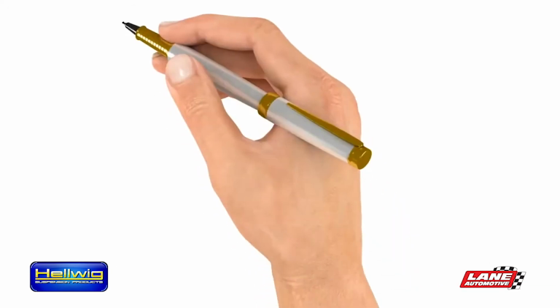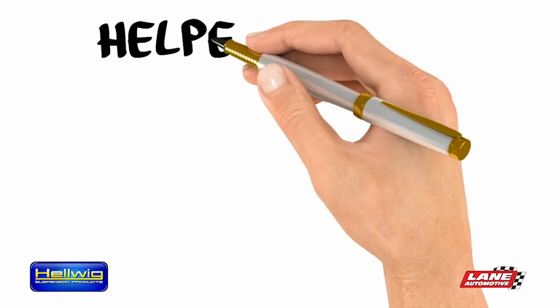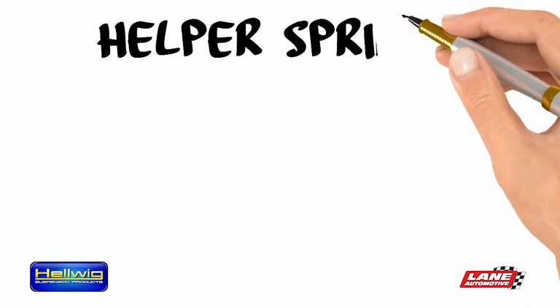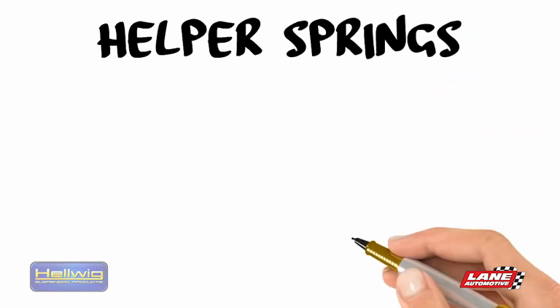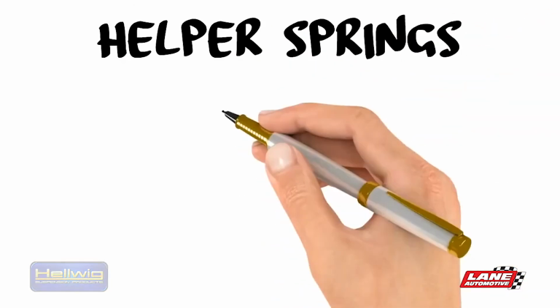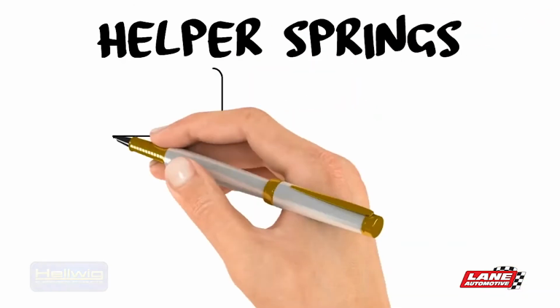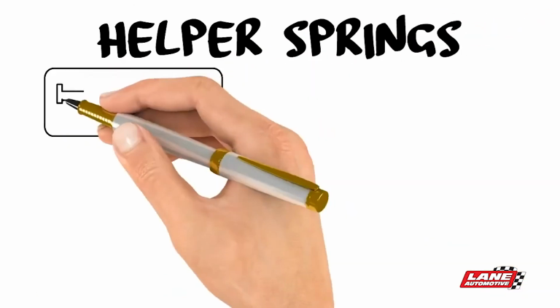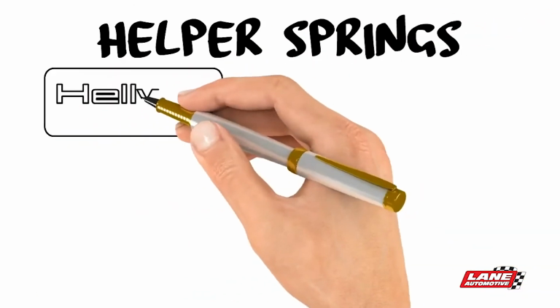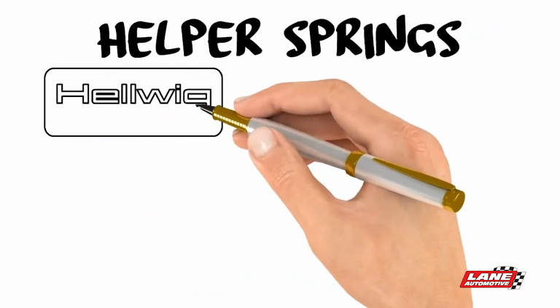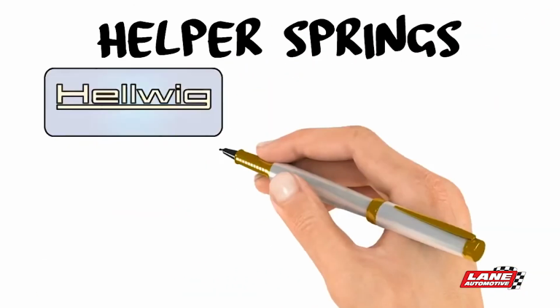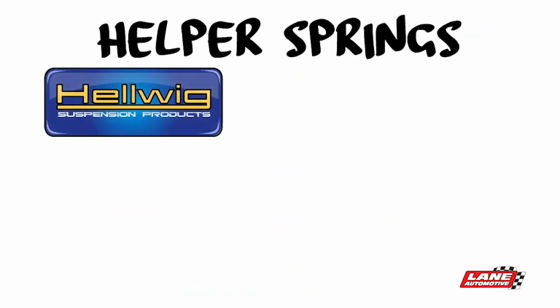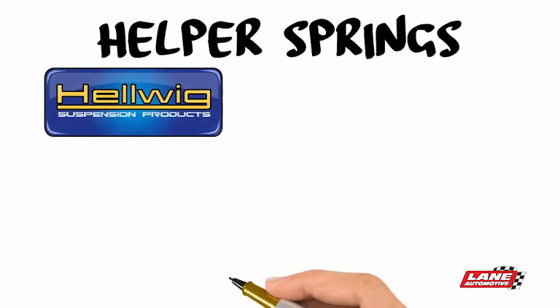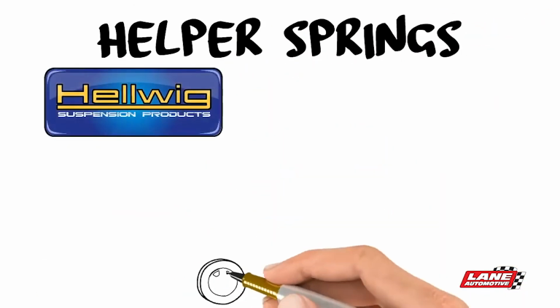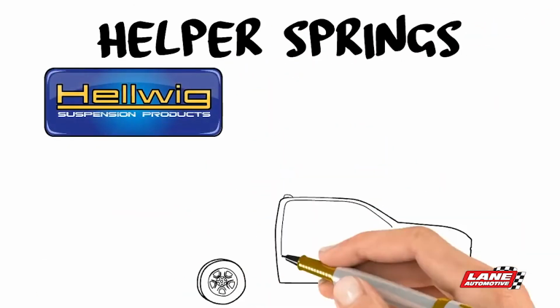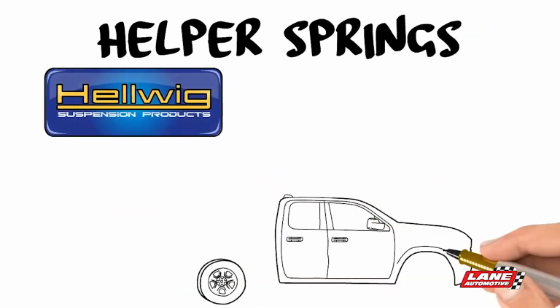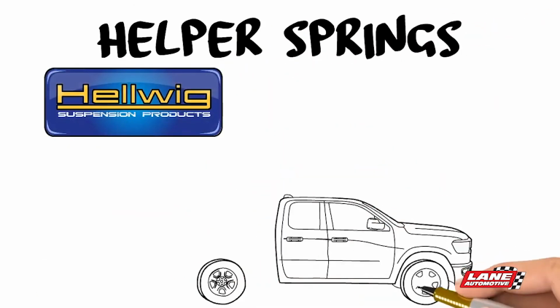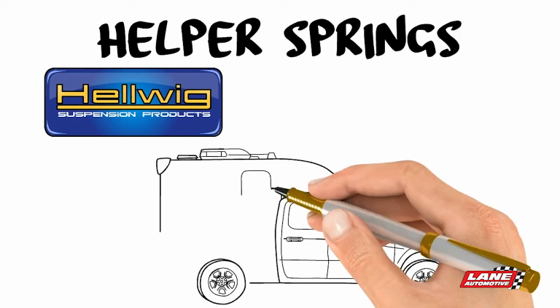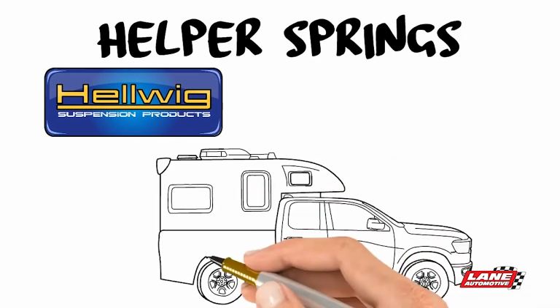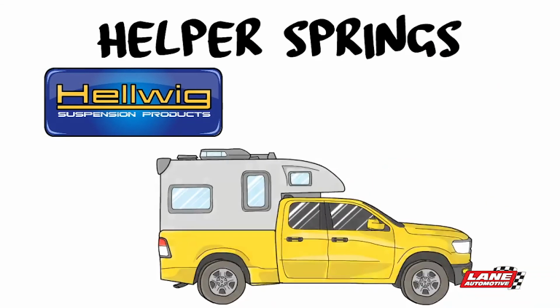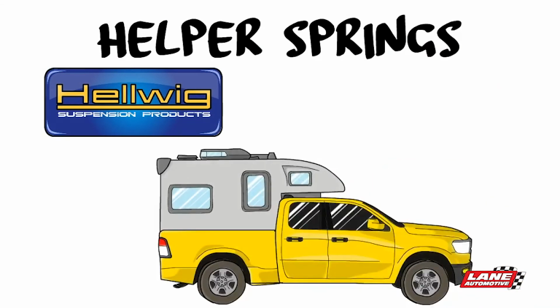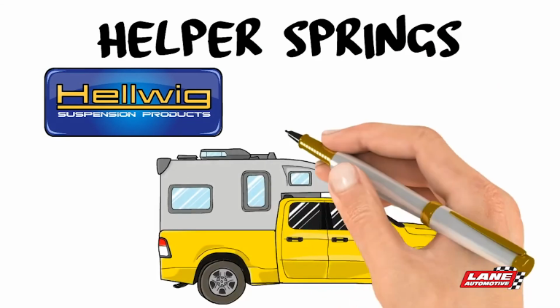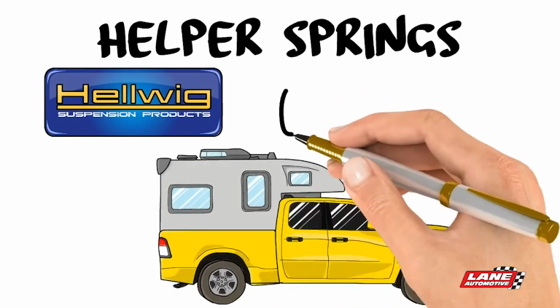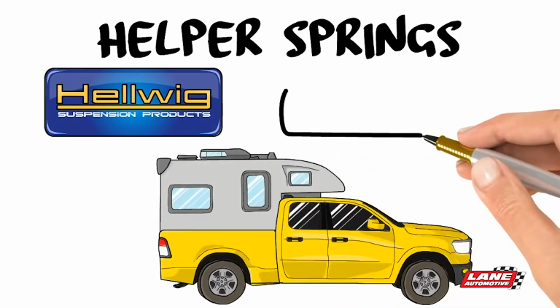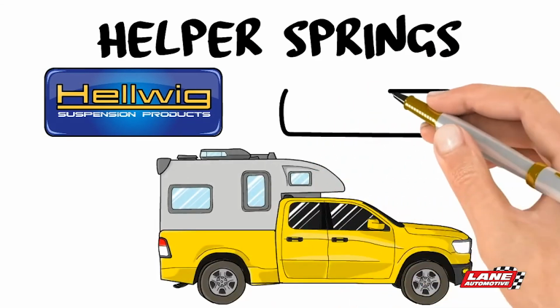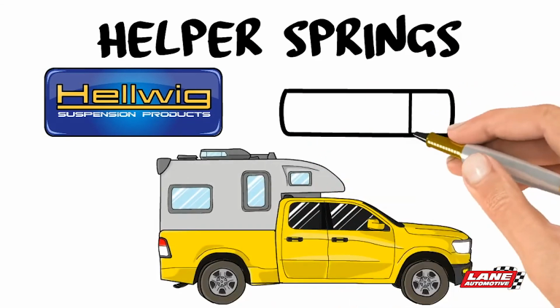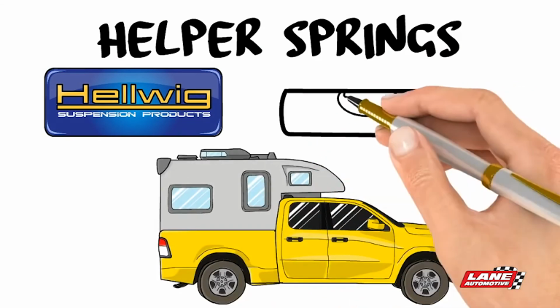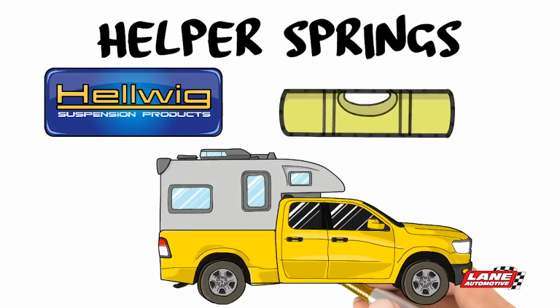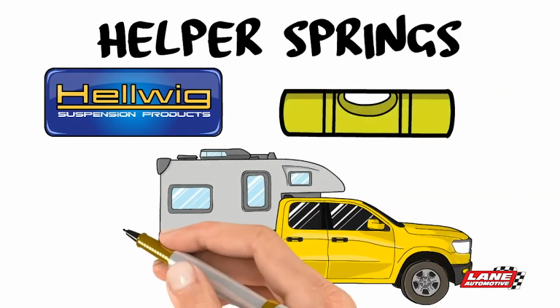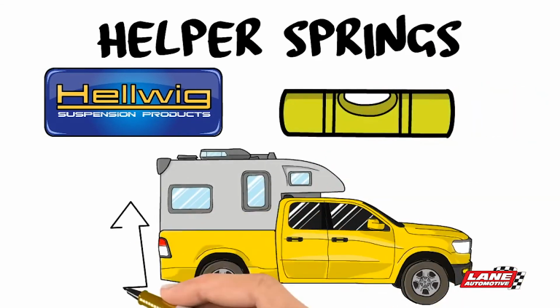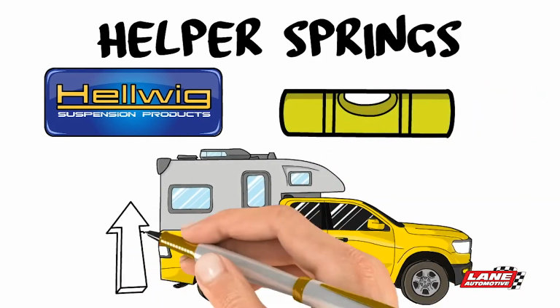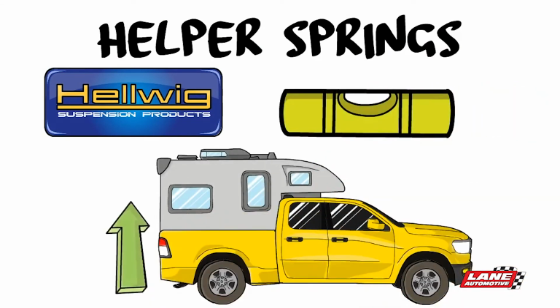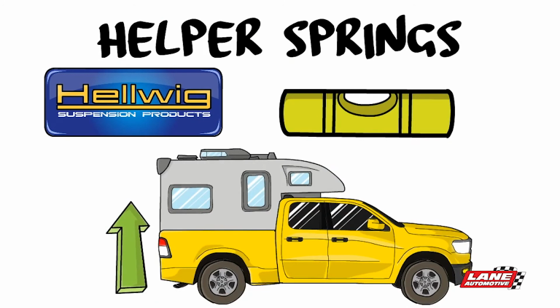Helper Springs from Helwig Products are available for most vehicles and allow you to carry heavy loads safer by maintaining level ride height, providing enhanced comfort, control, and driver confidence.